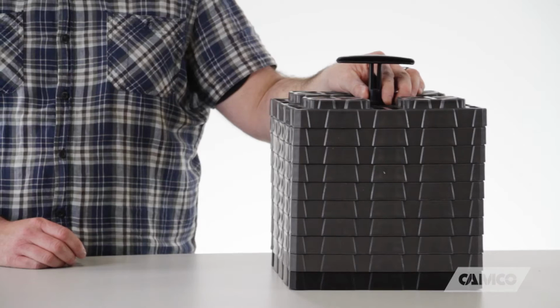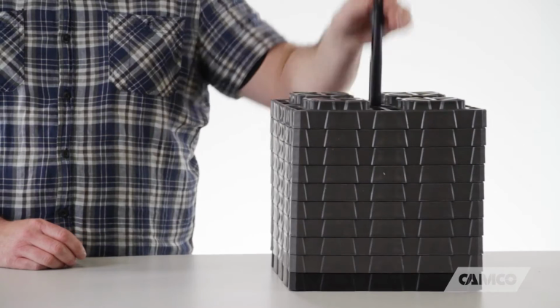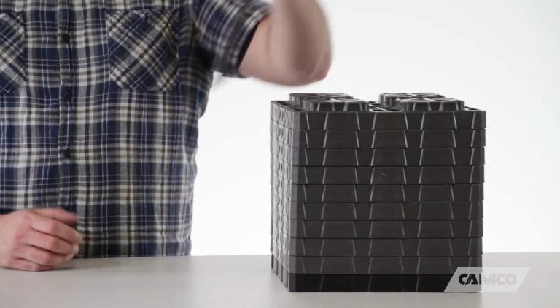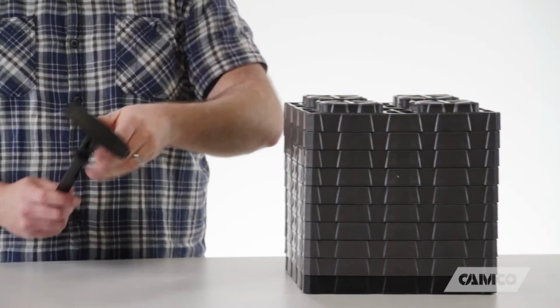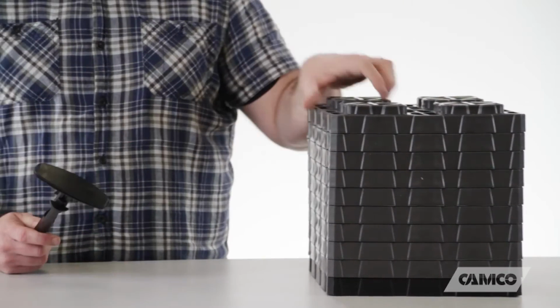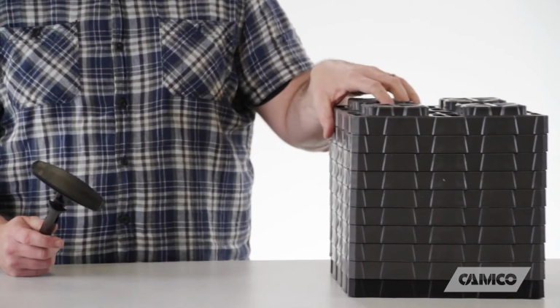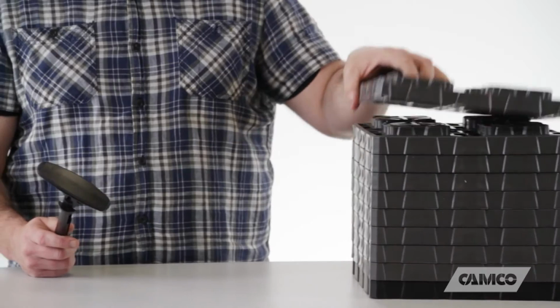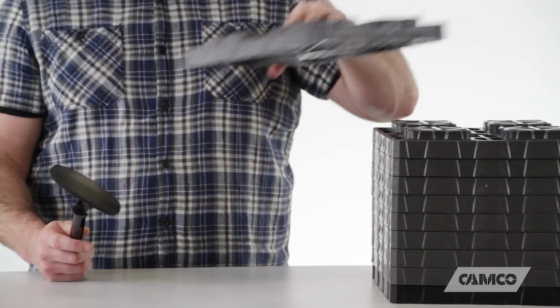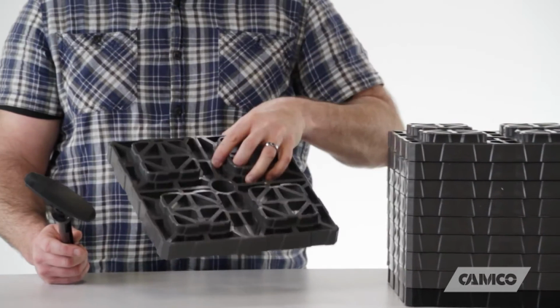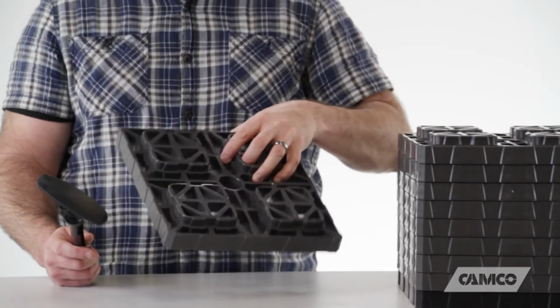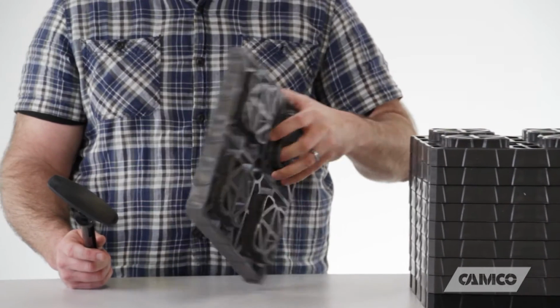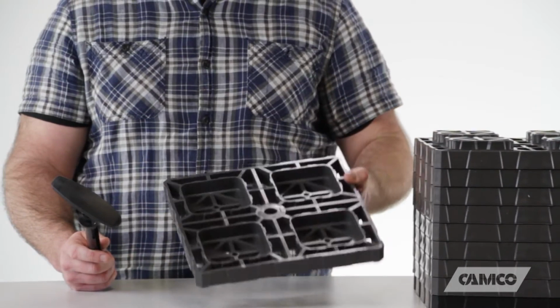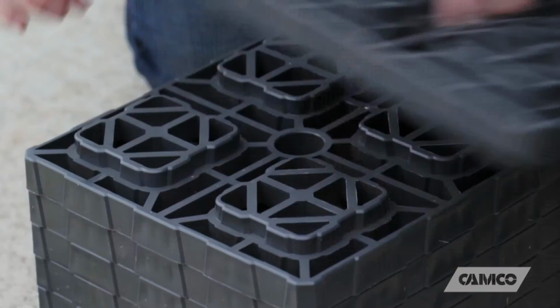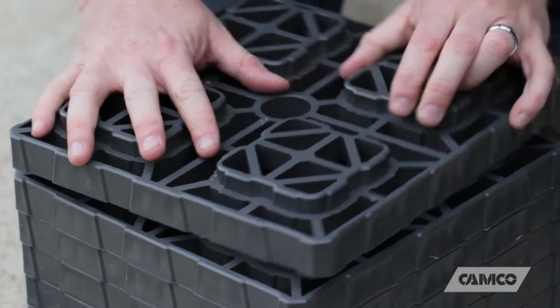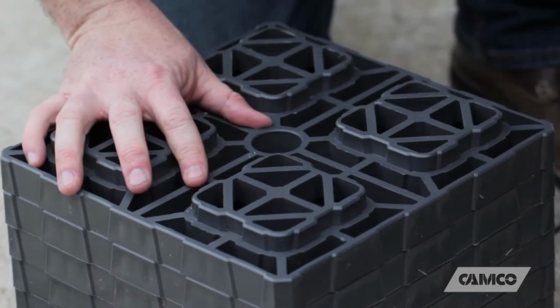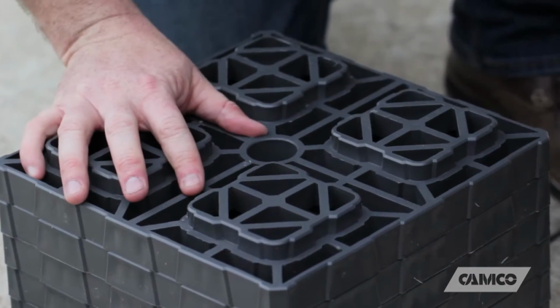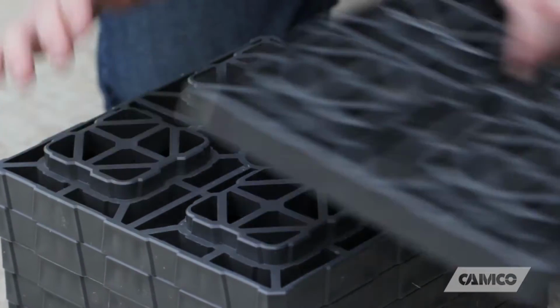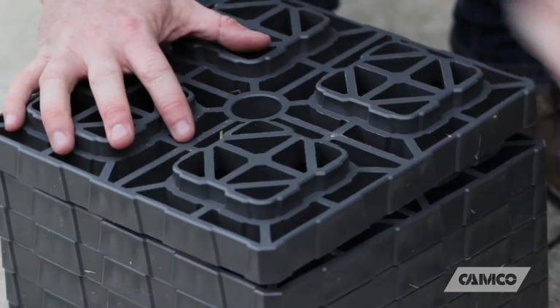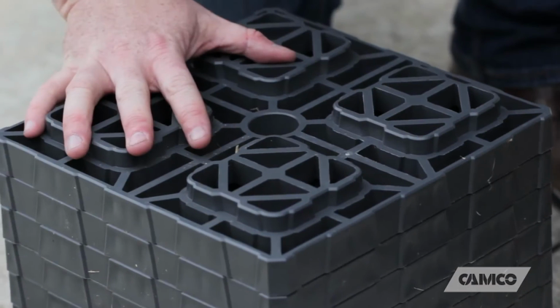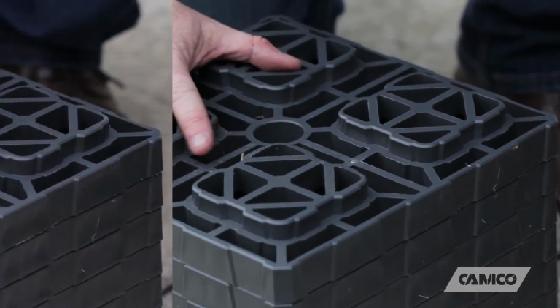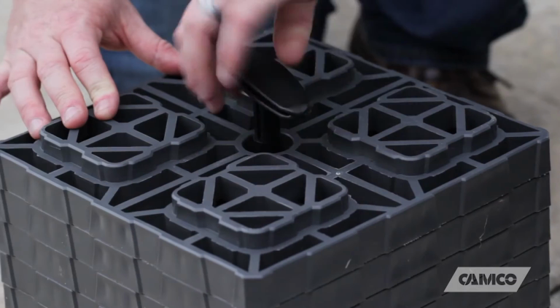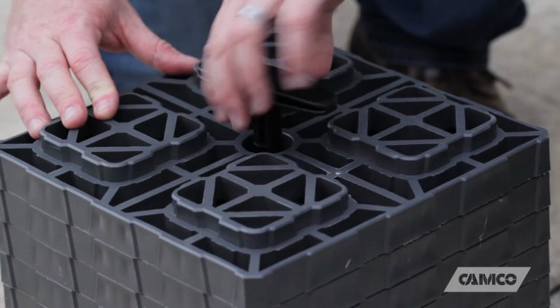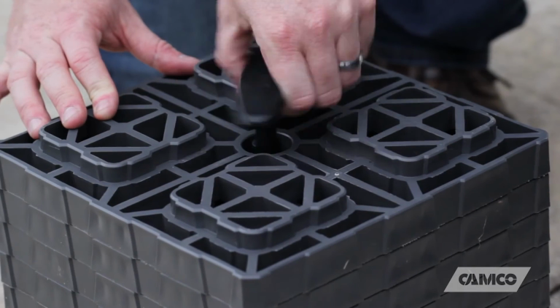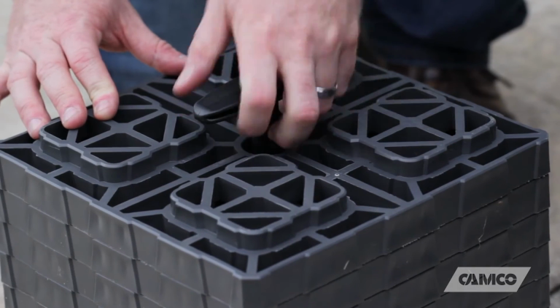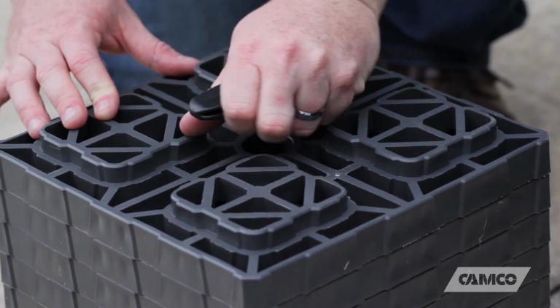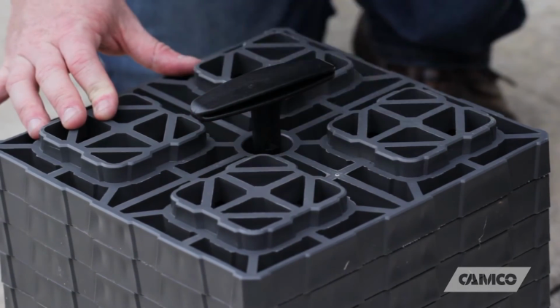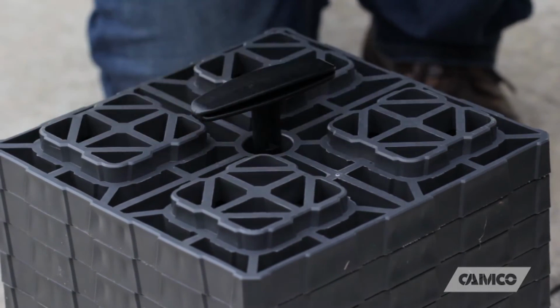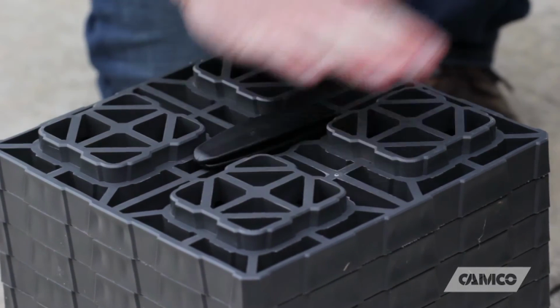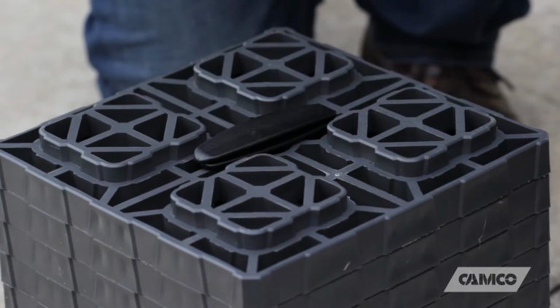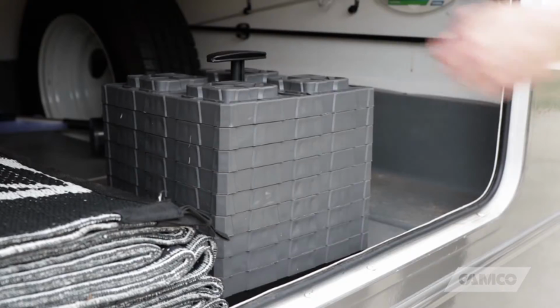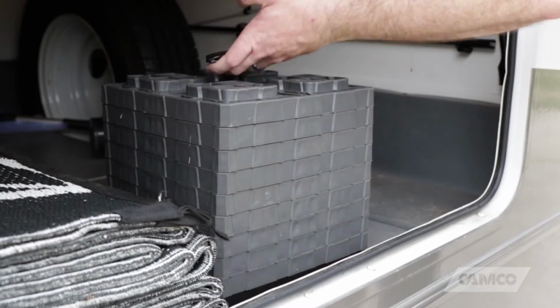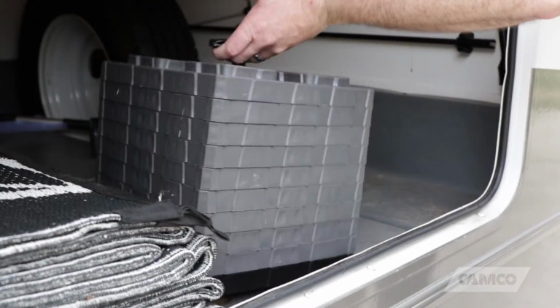They're still lightweight, but the XLs are stronger than the original and have a larger surface area. They have the same stackable, interlocking design, and with the incorporated Fasten Handle, they're easy to keep, carry, and store in your RV.